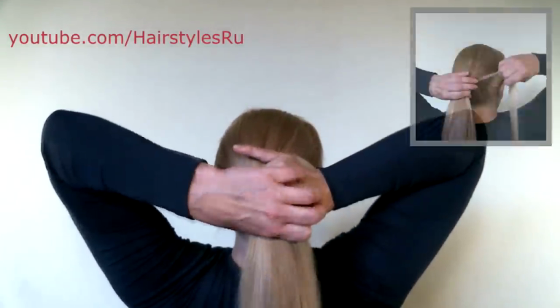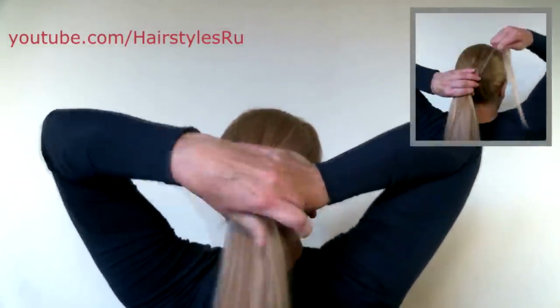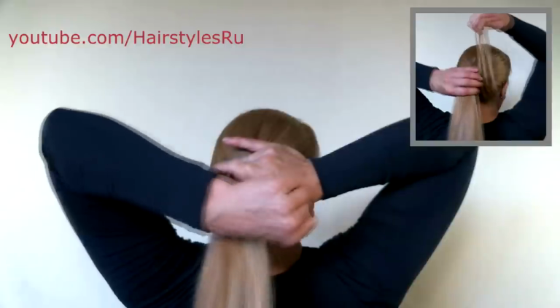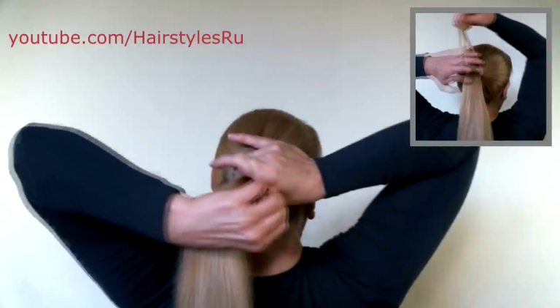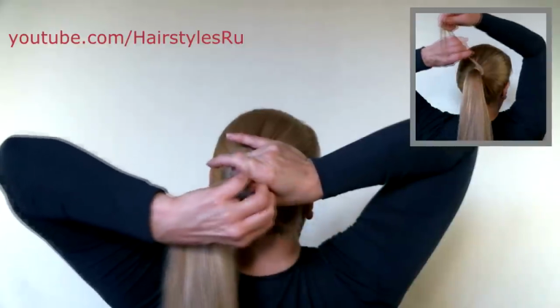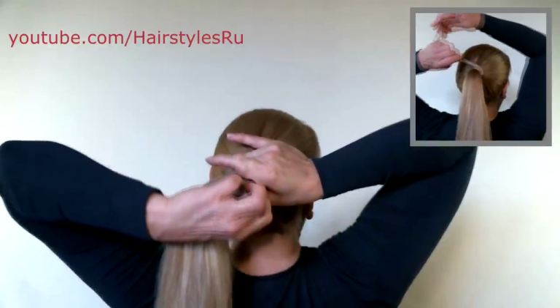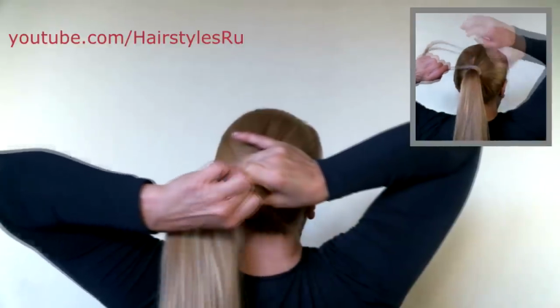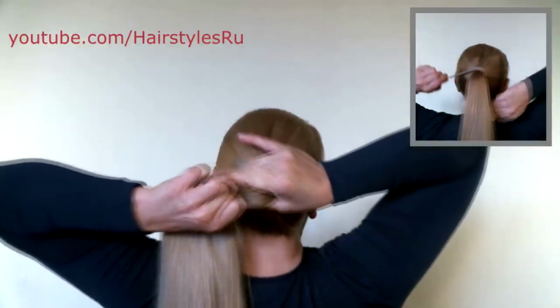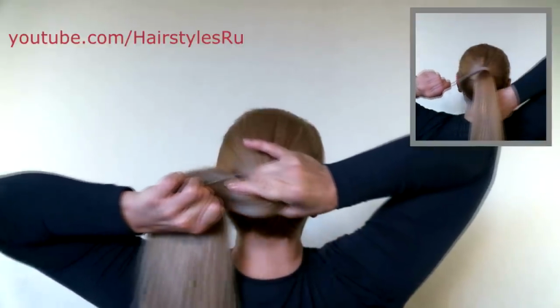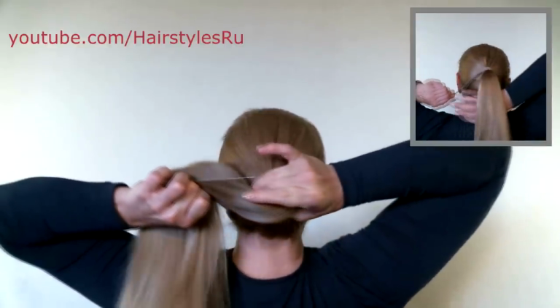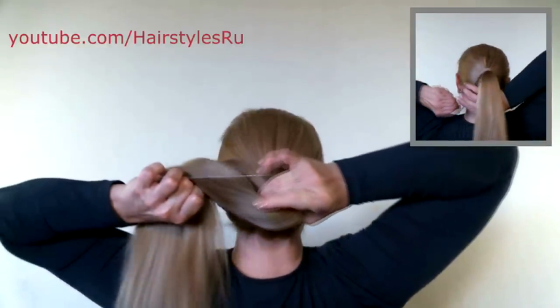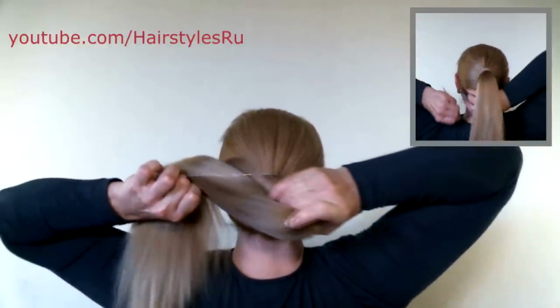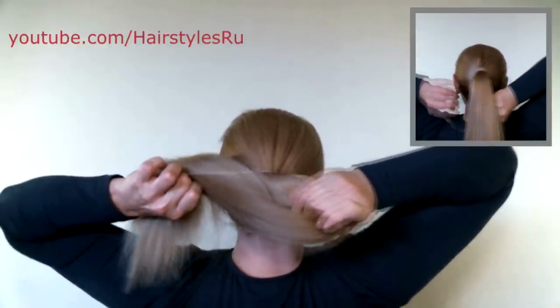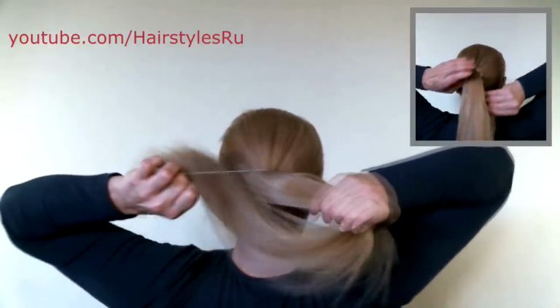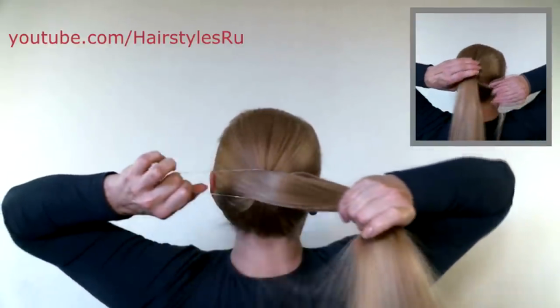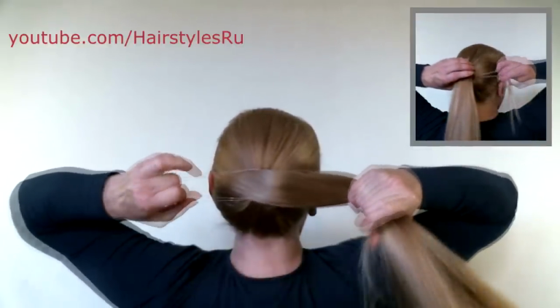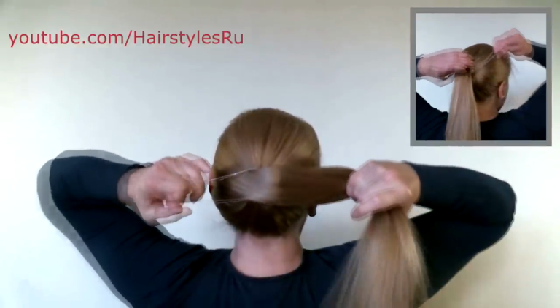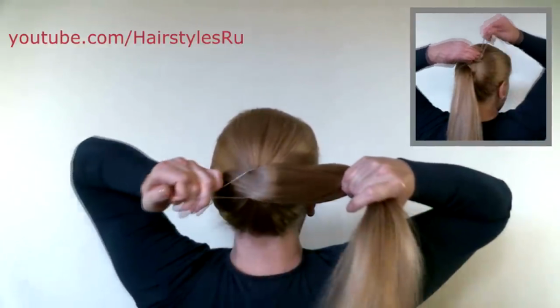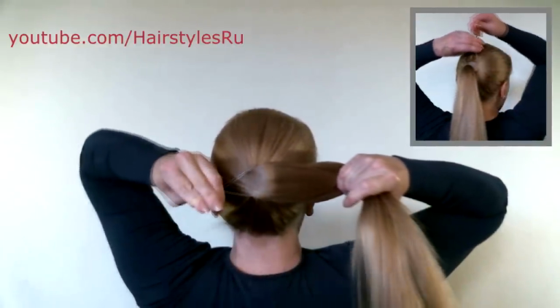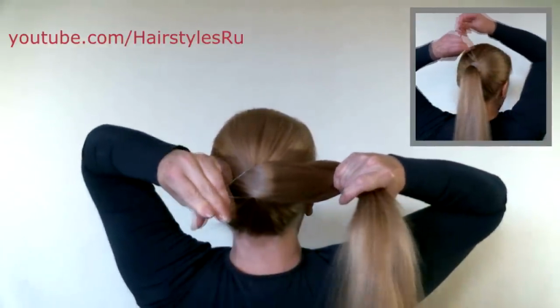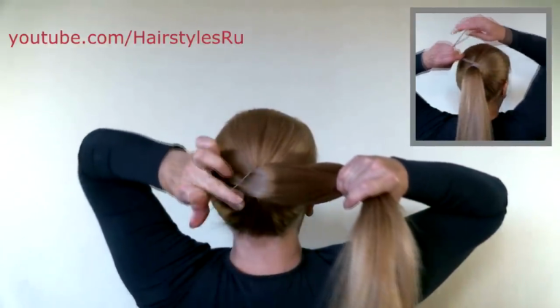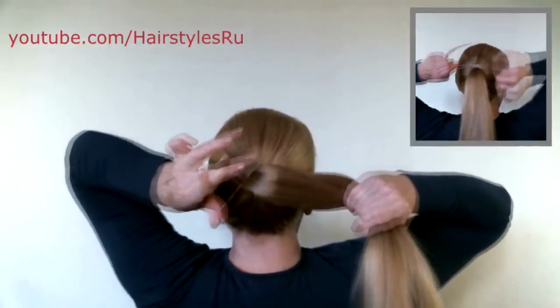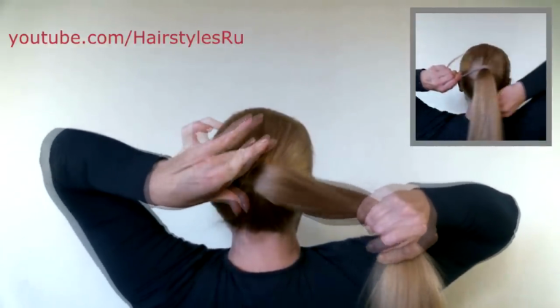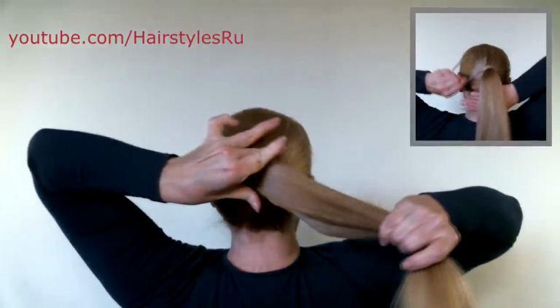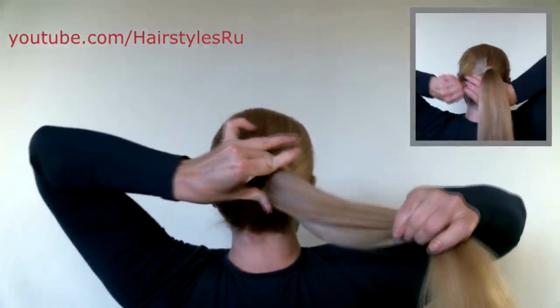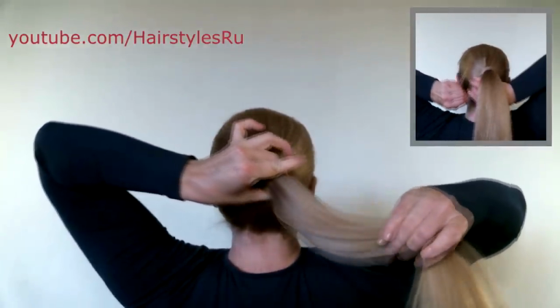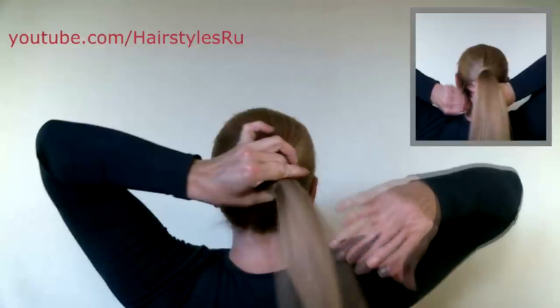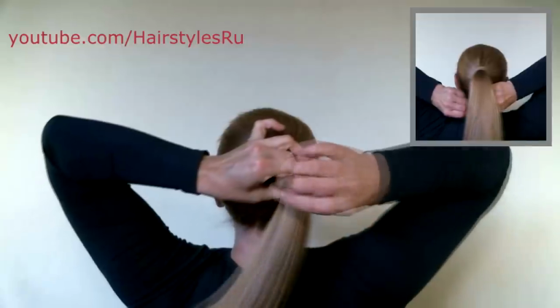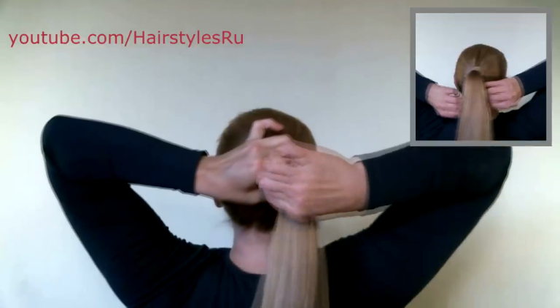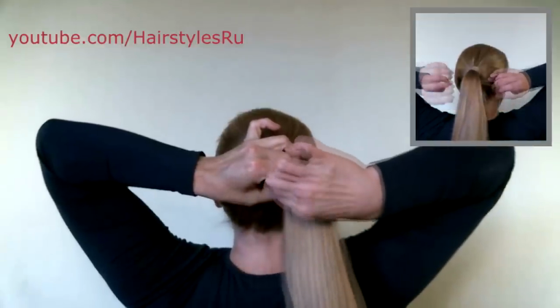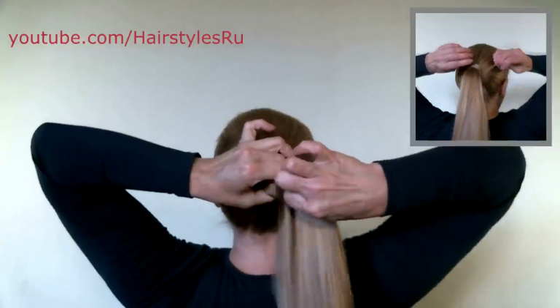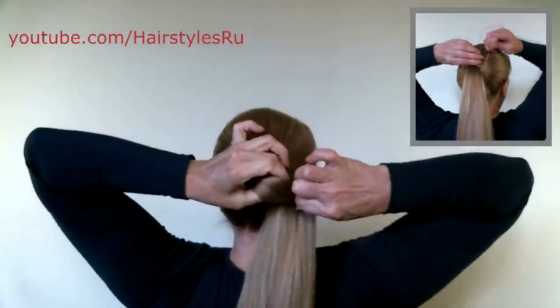See how to do the ponytail and wrap it with a strand in my fifth tutorial. You can click the link and watch it.